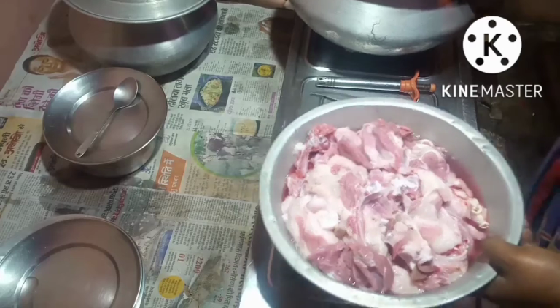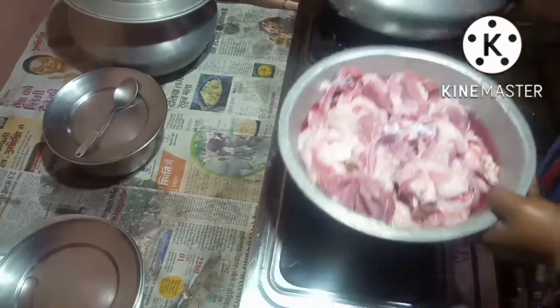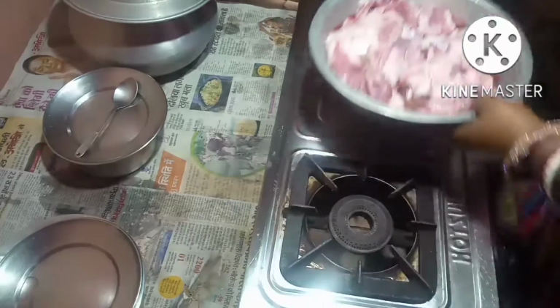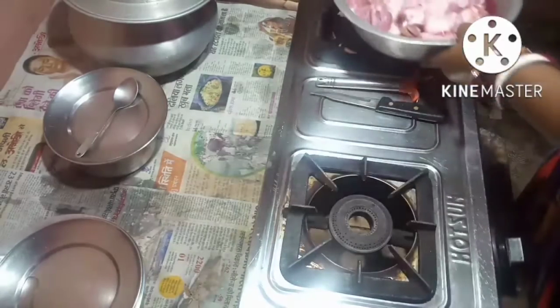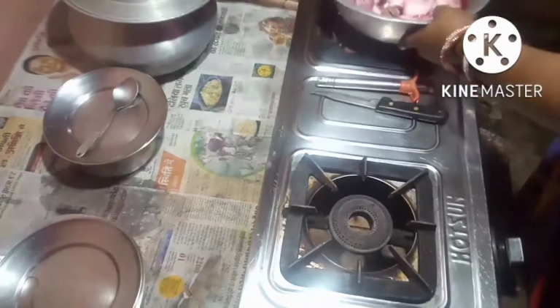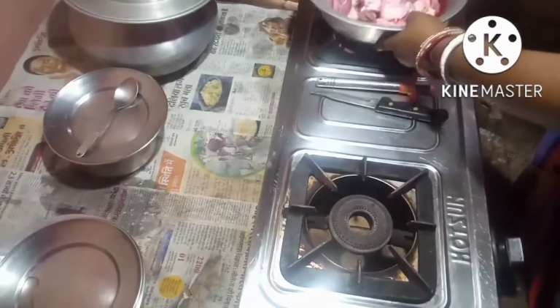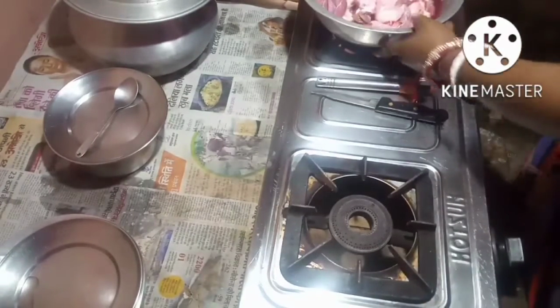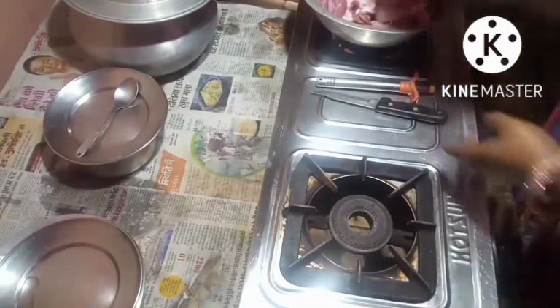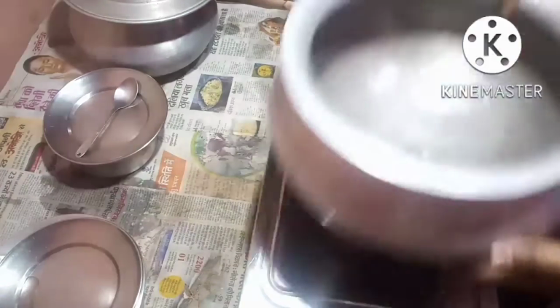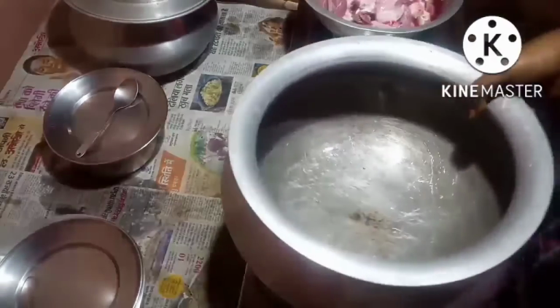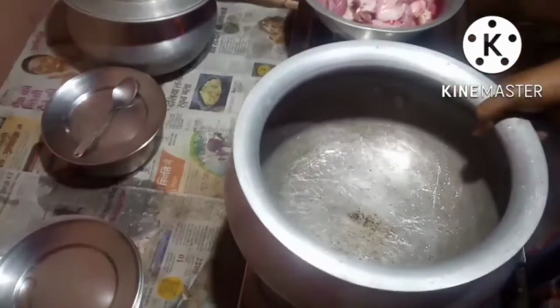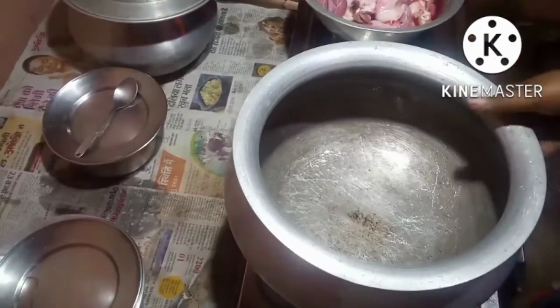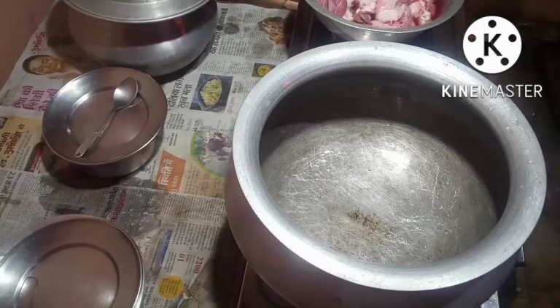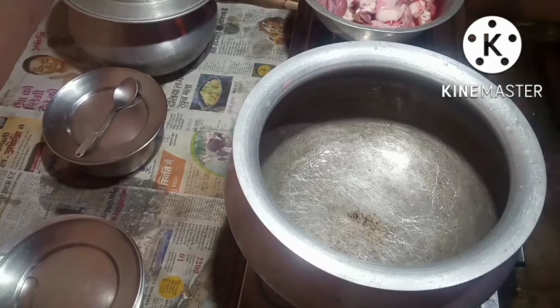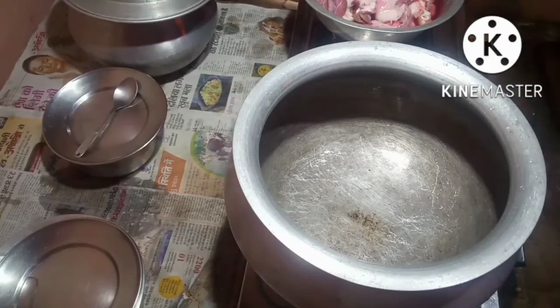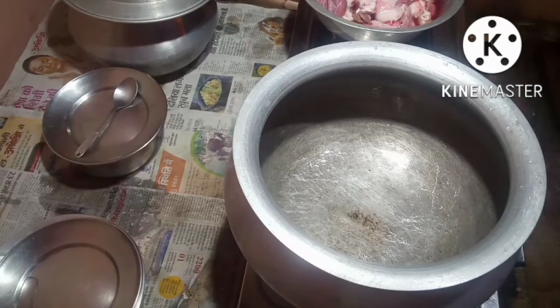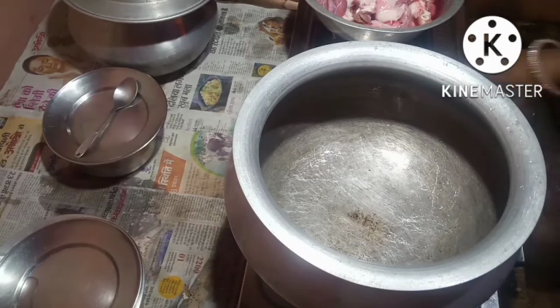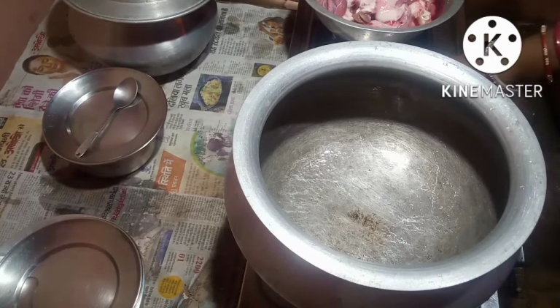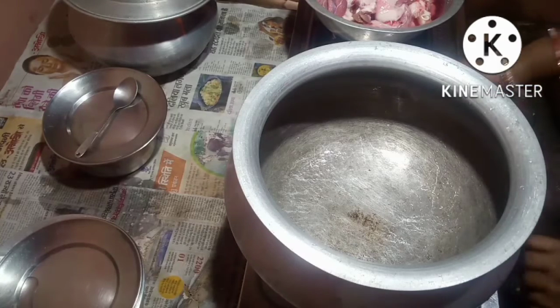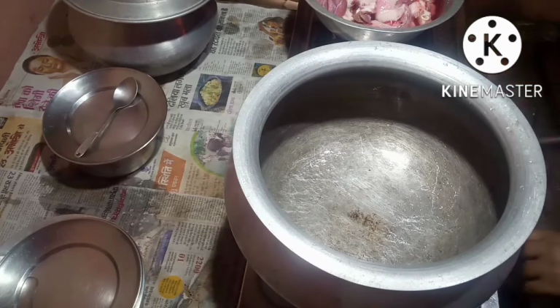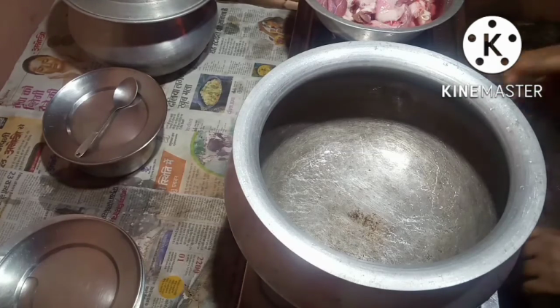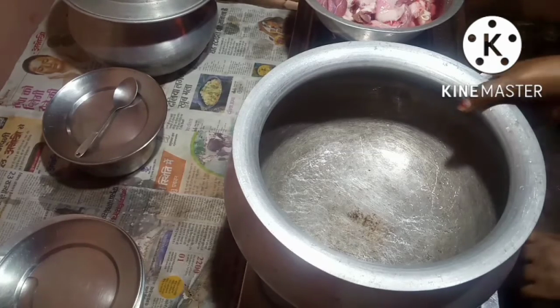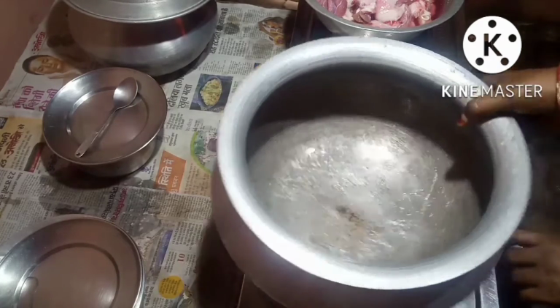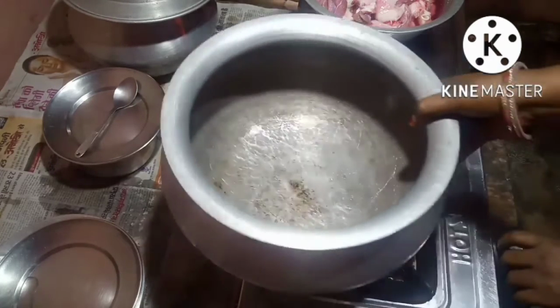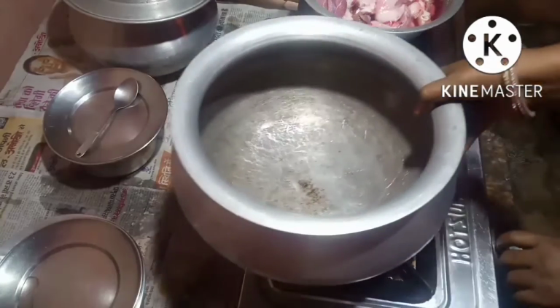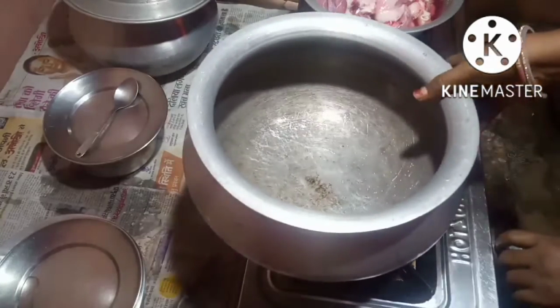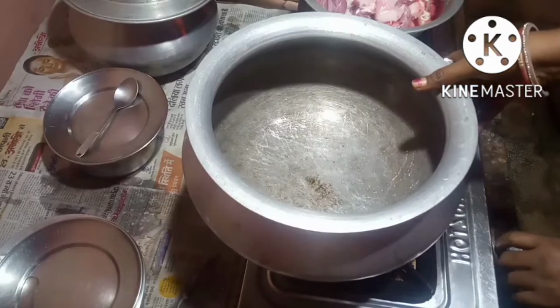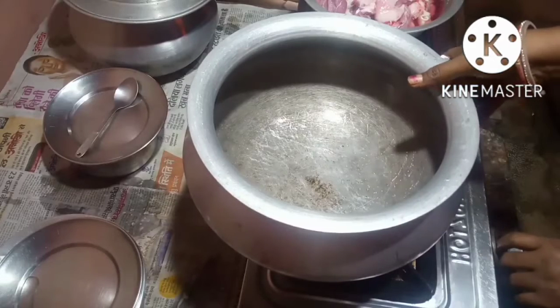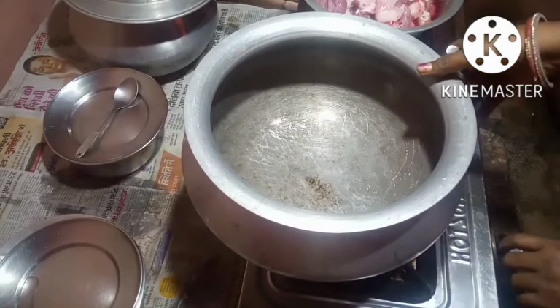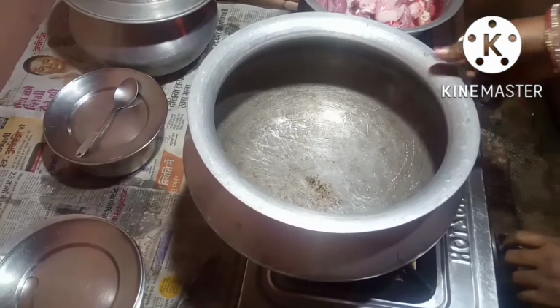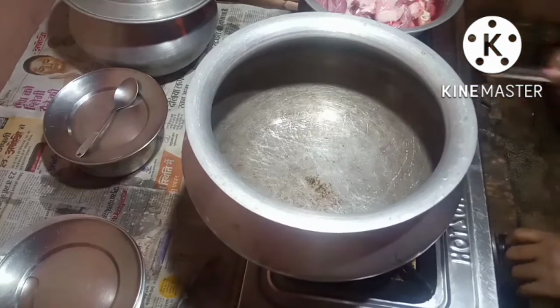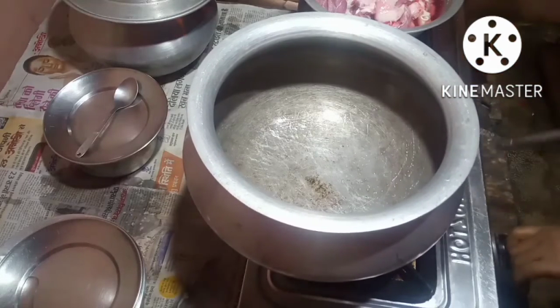While making the recipe I will show you all the ingredients. If you like my channel, if you are new to my channel, please subscribe, like, comment, and share.